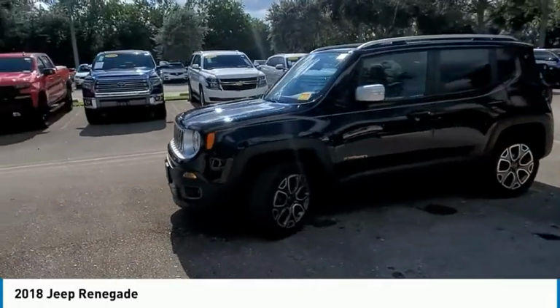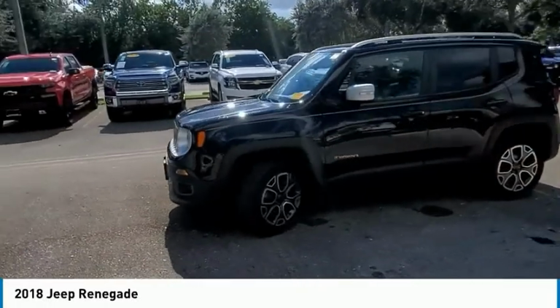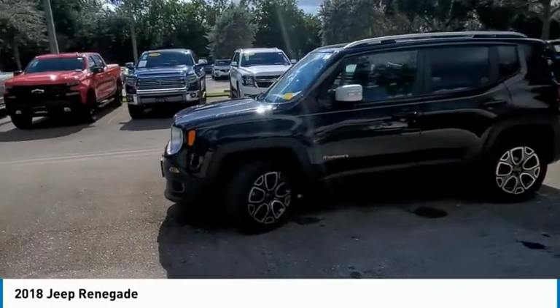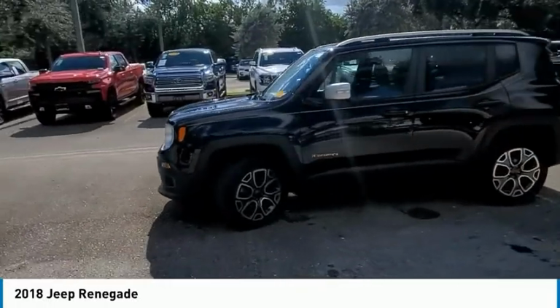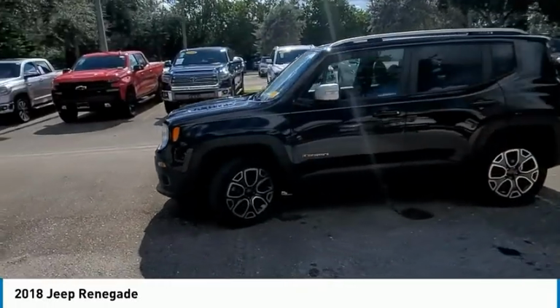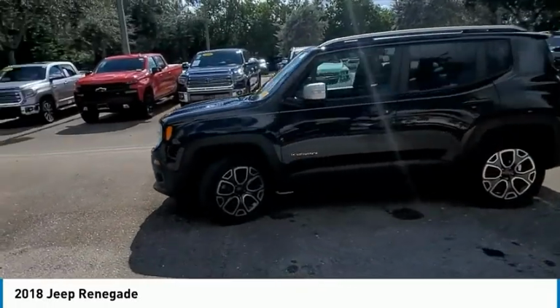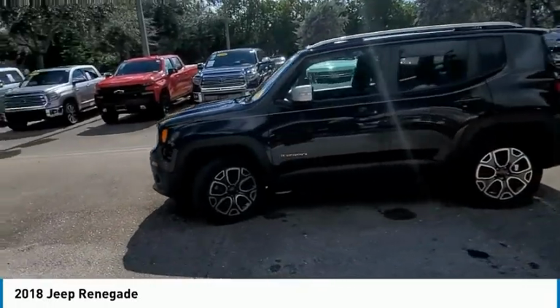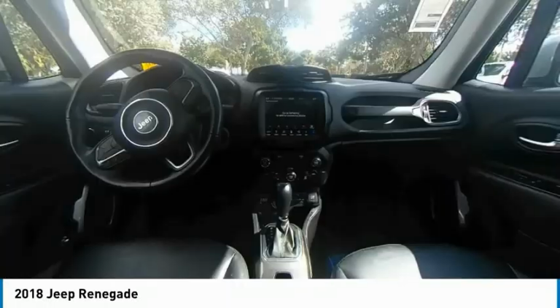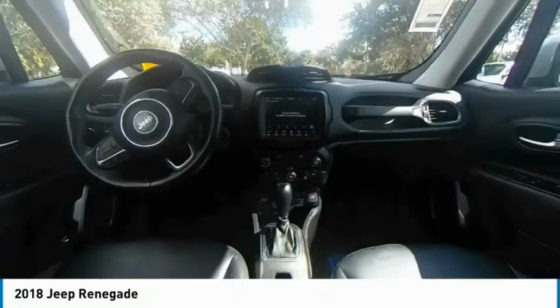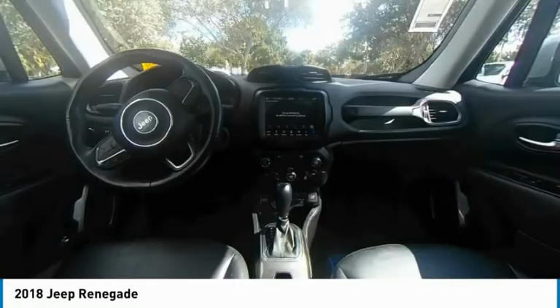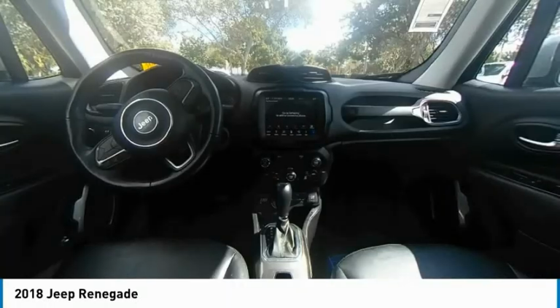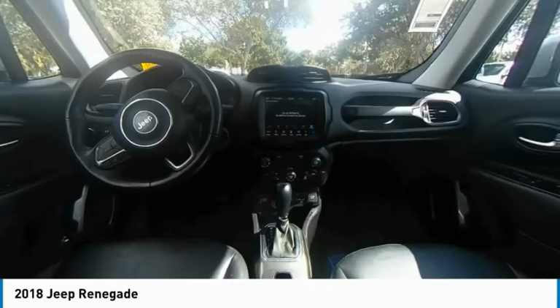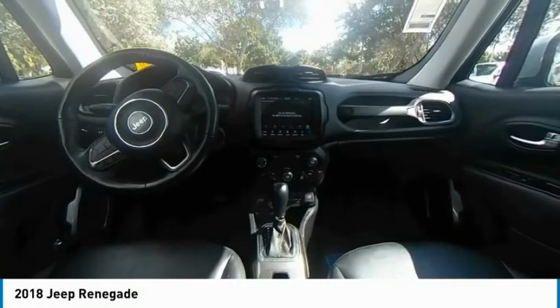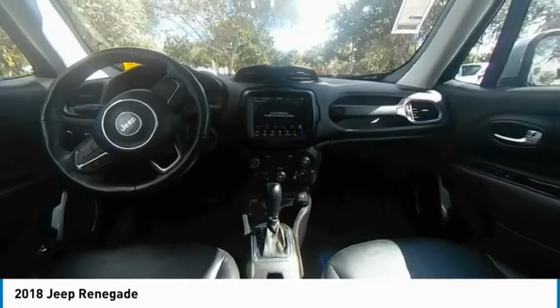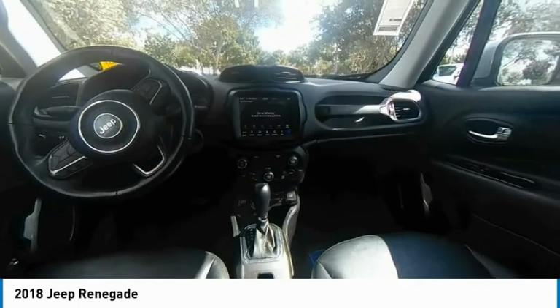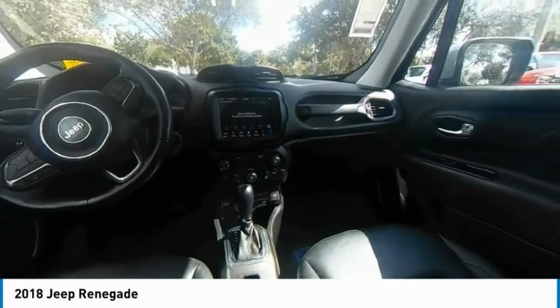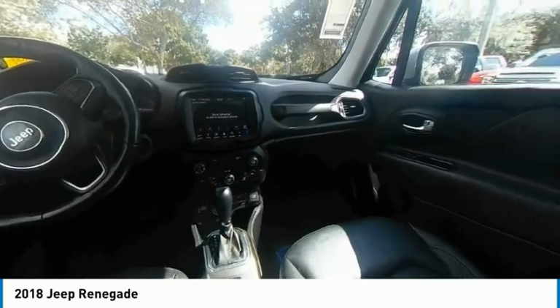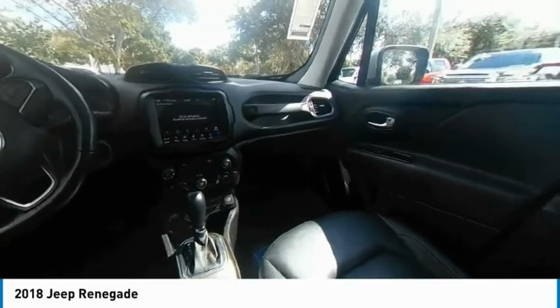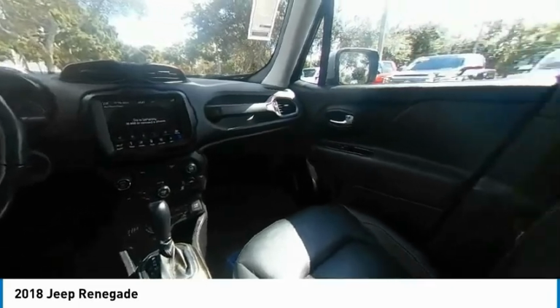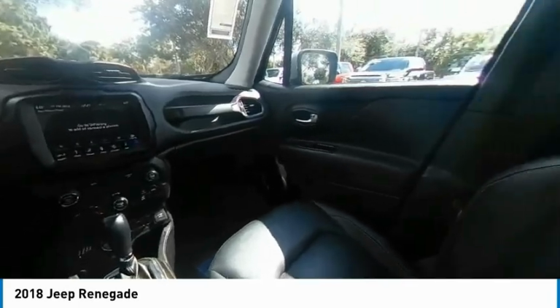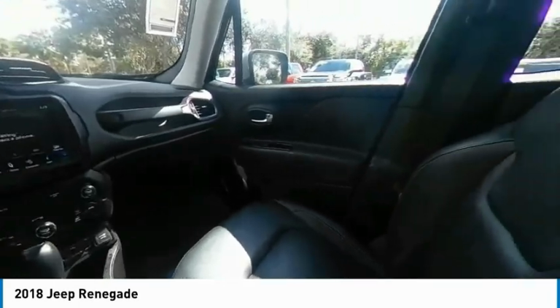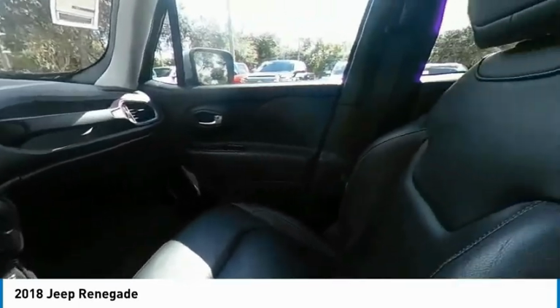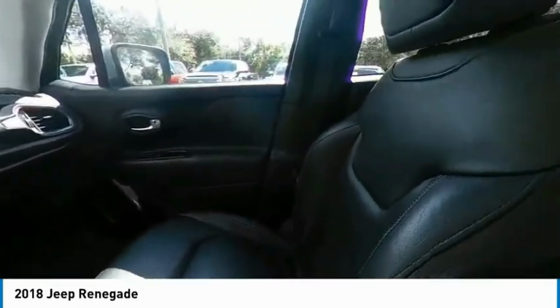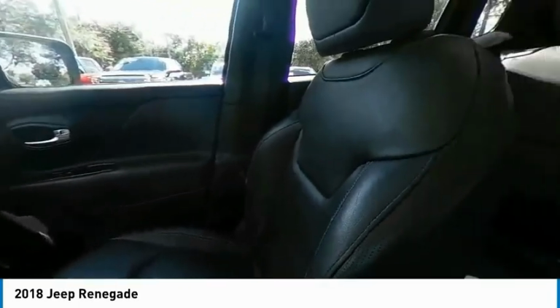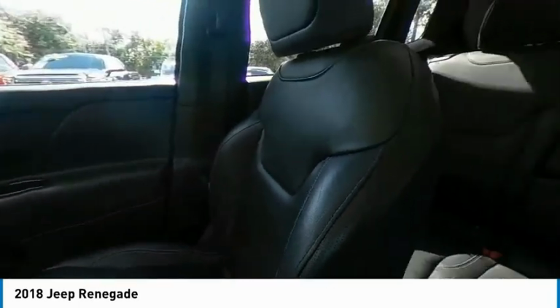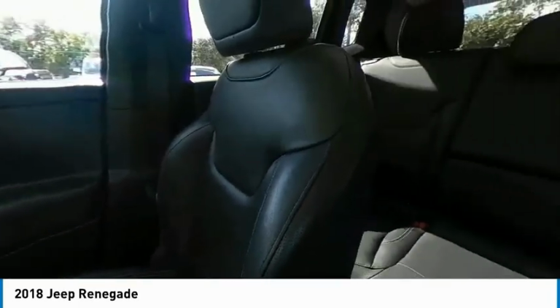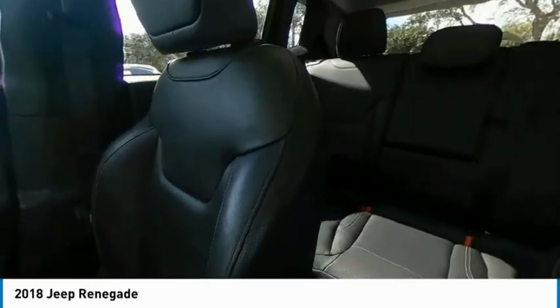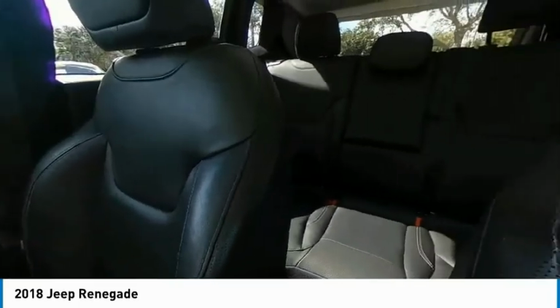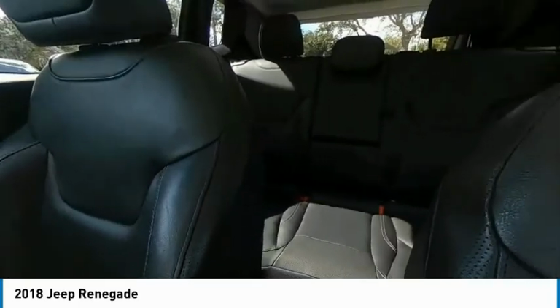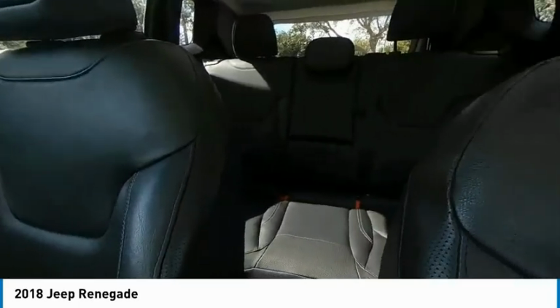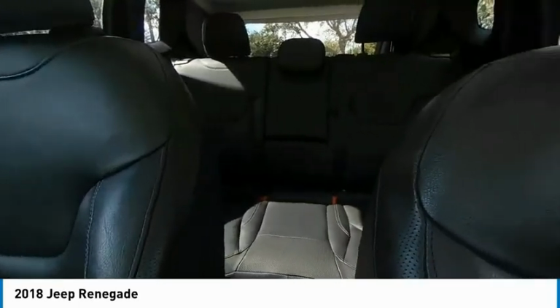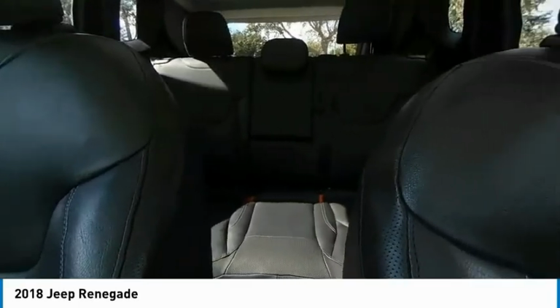It has a capable command center with the tools you need for discovering everything that's out there. This vehicle has less than 45,000 miles.